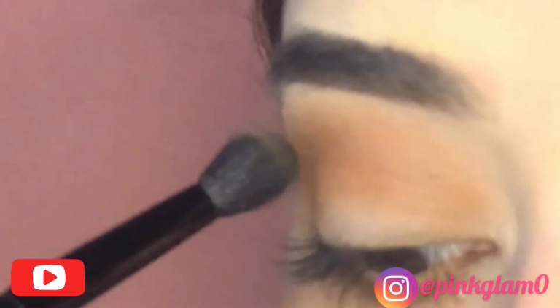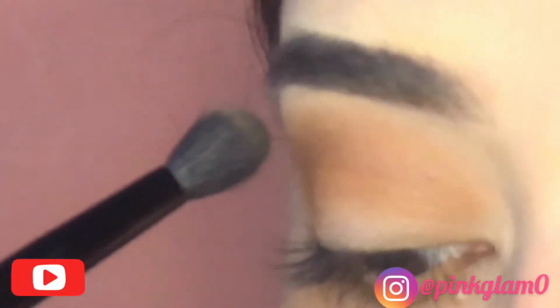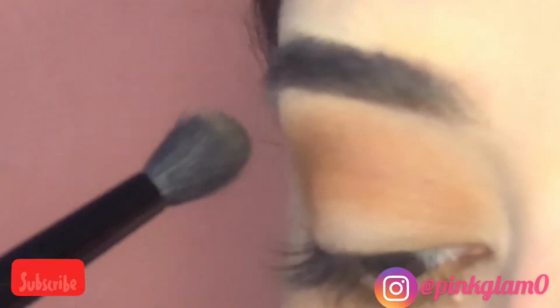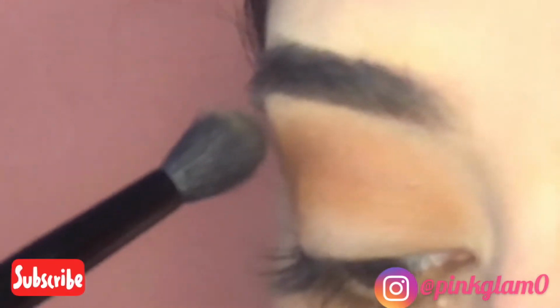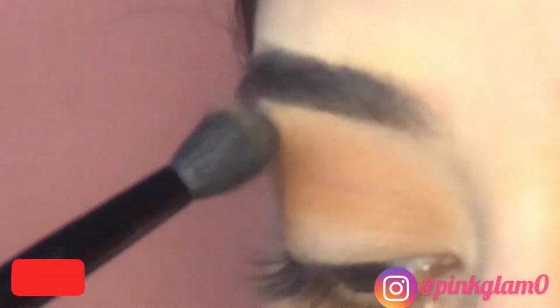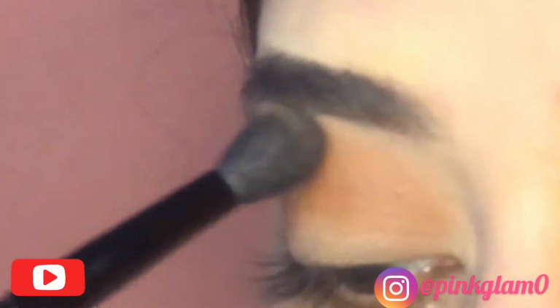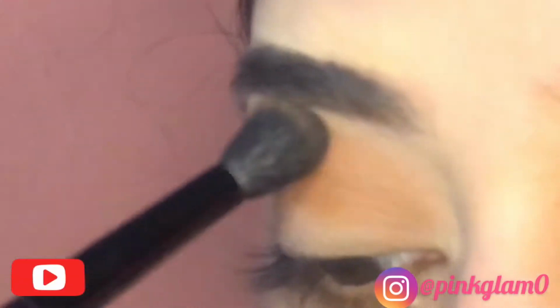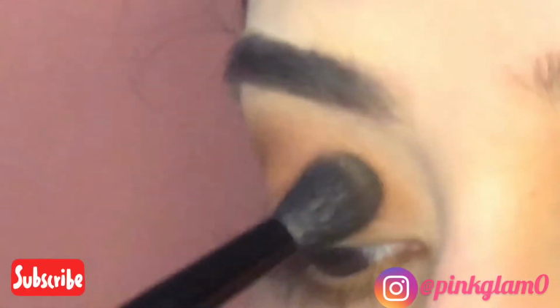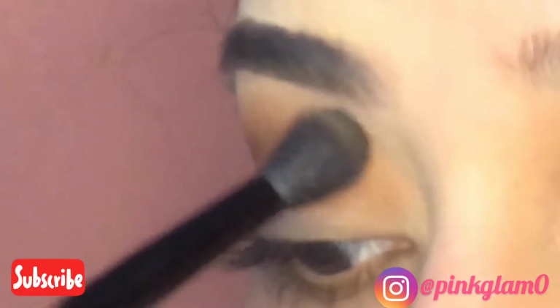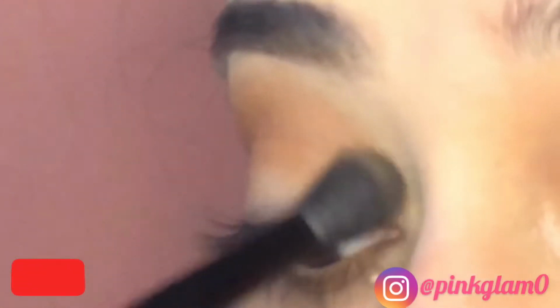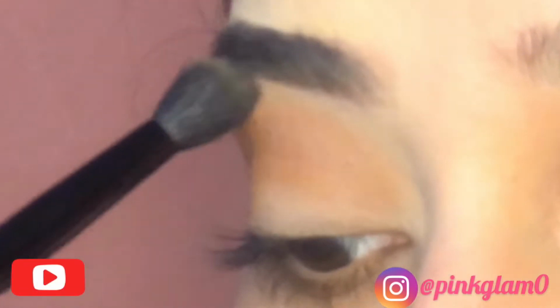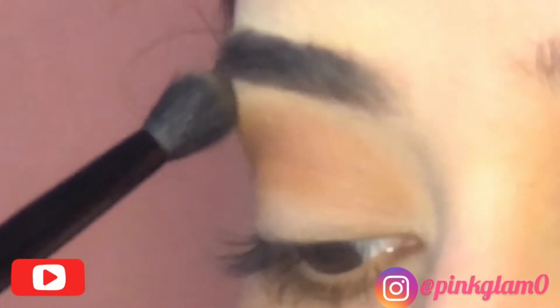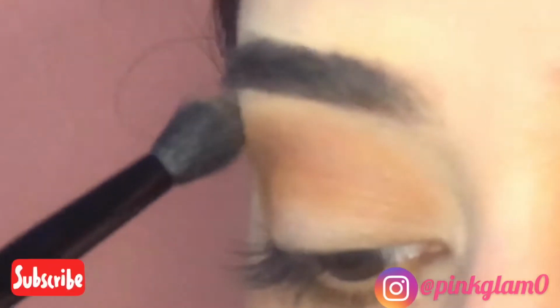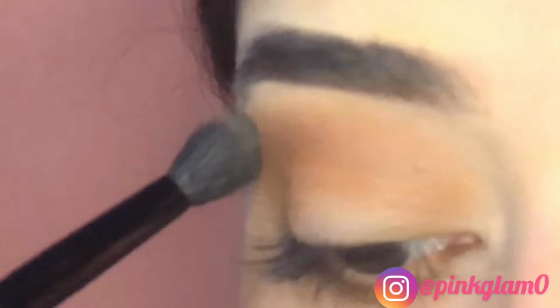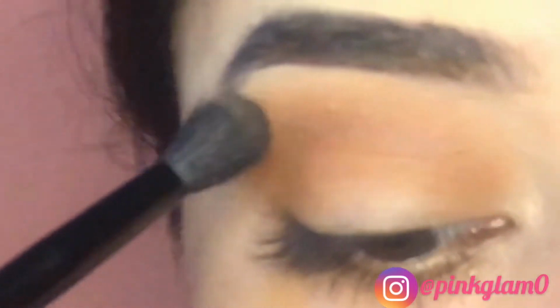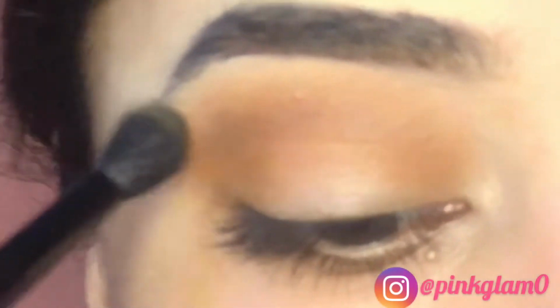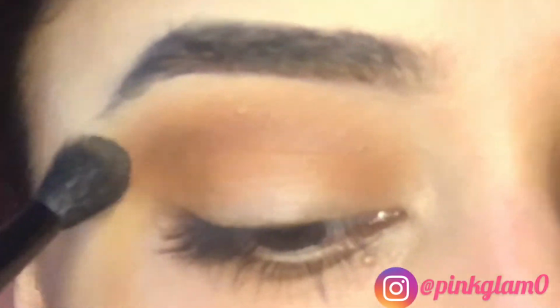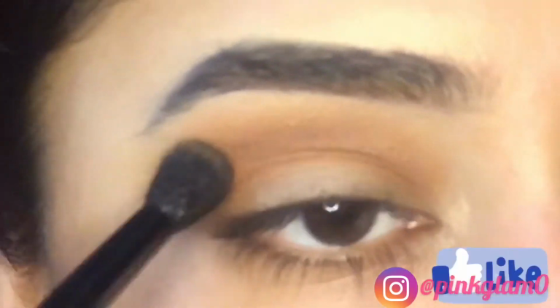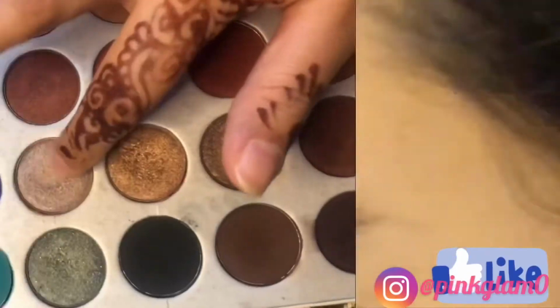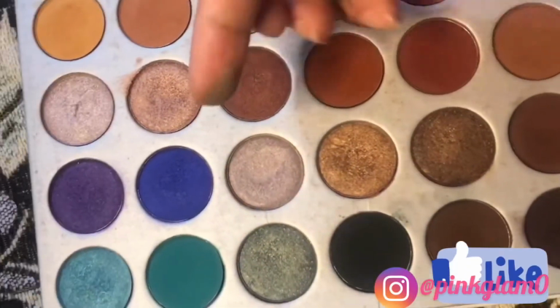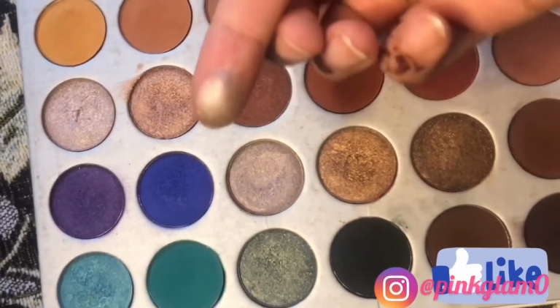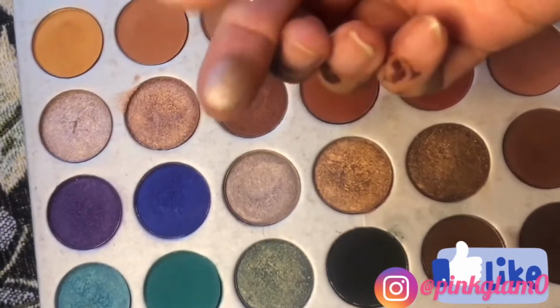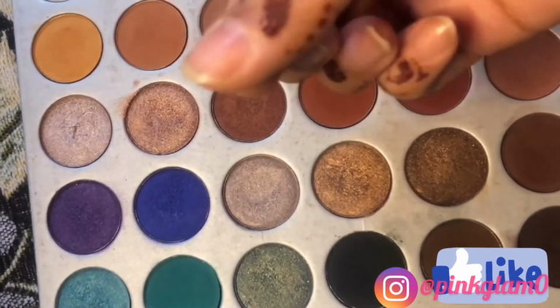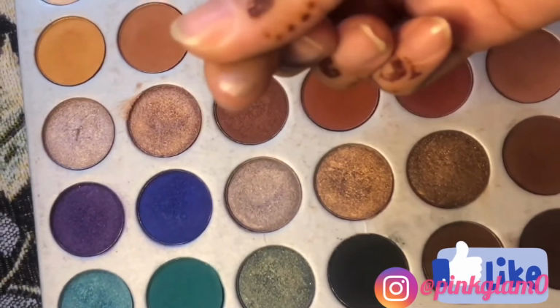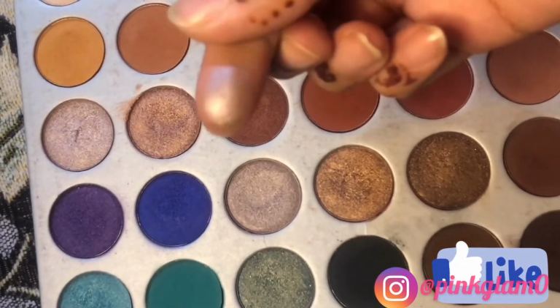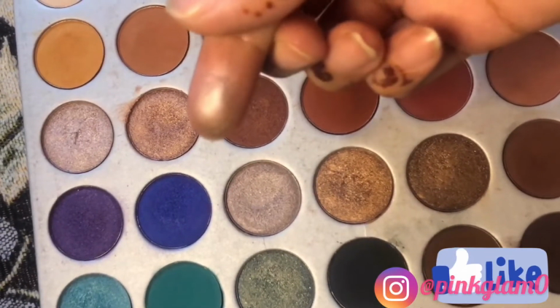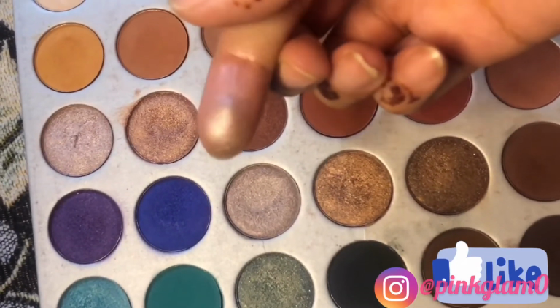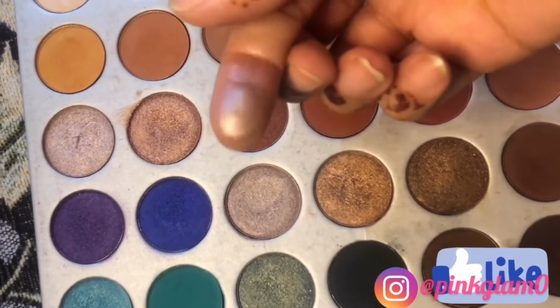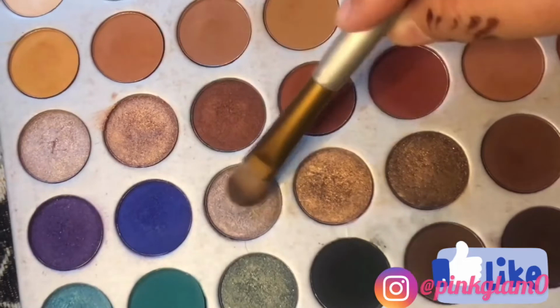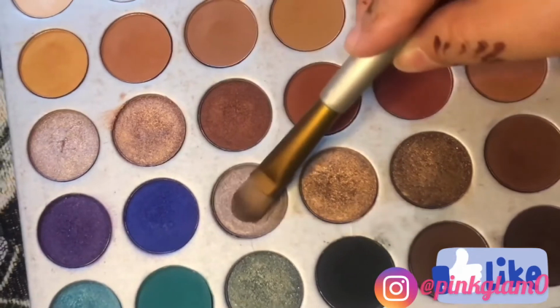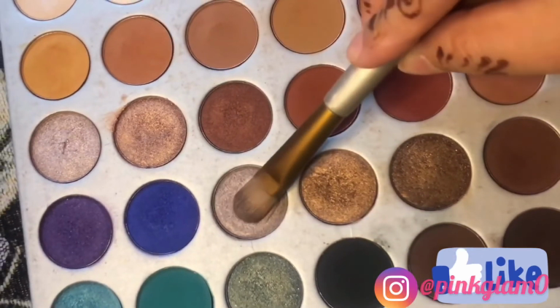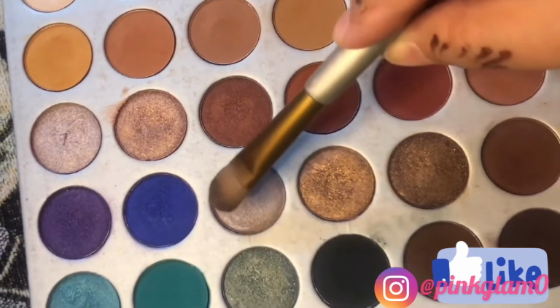You don't want it to look like a harsh transition. Take any shimmer shade that you like and apply it on the lid.